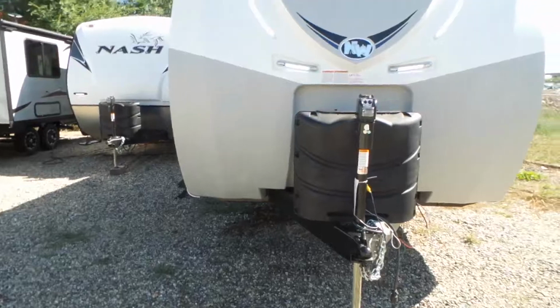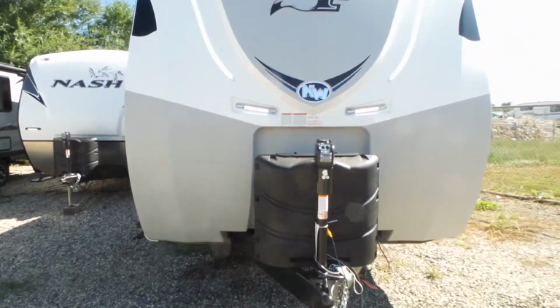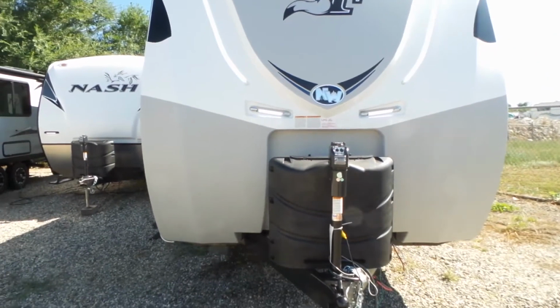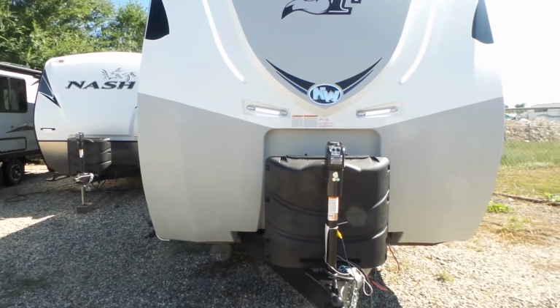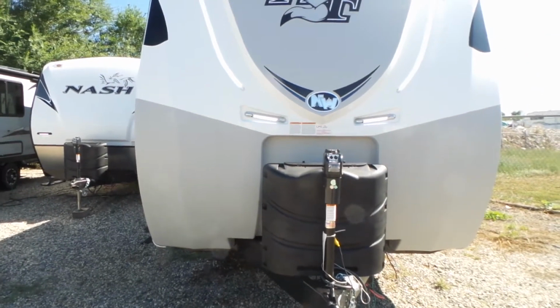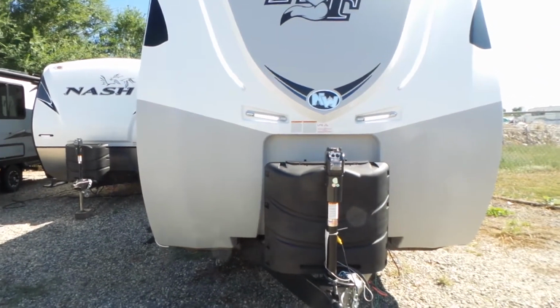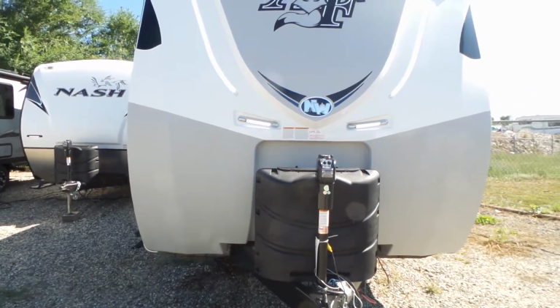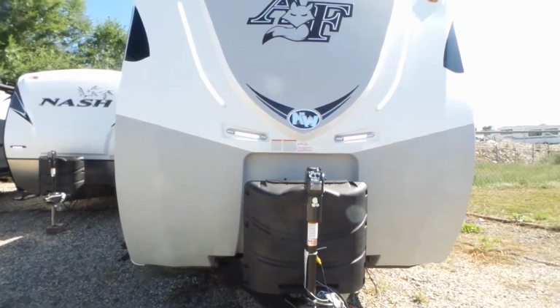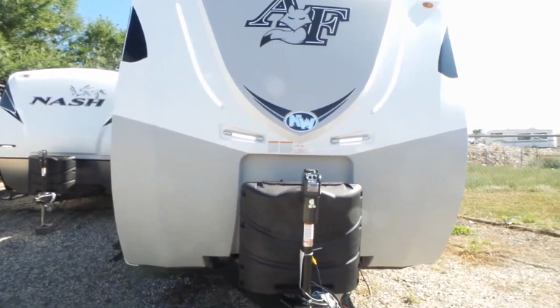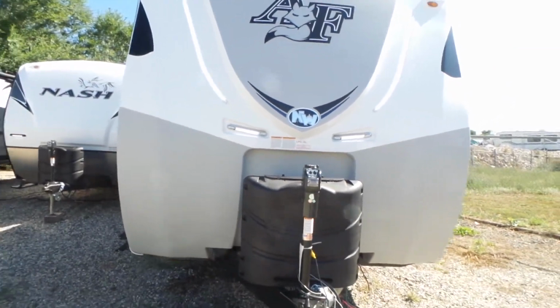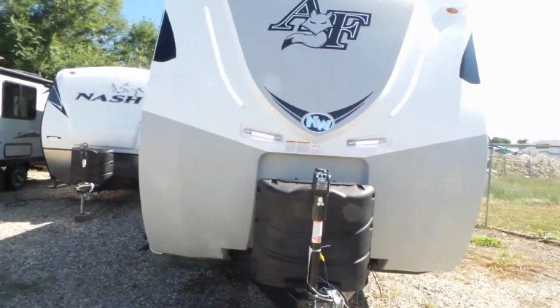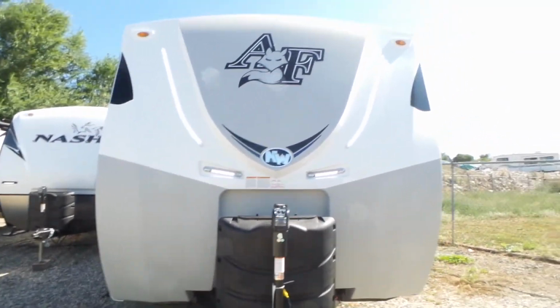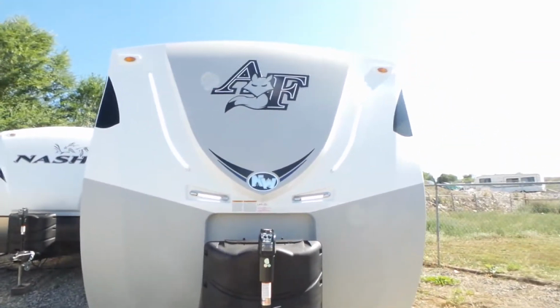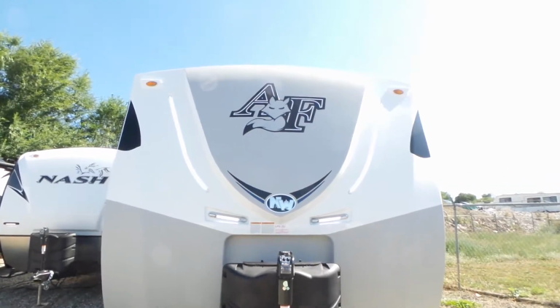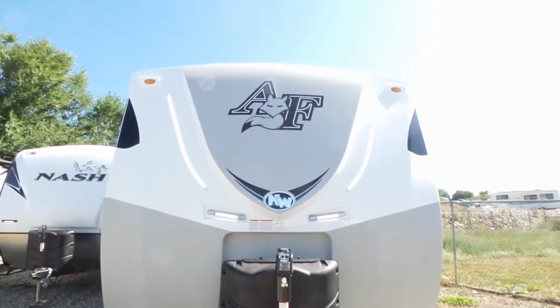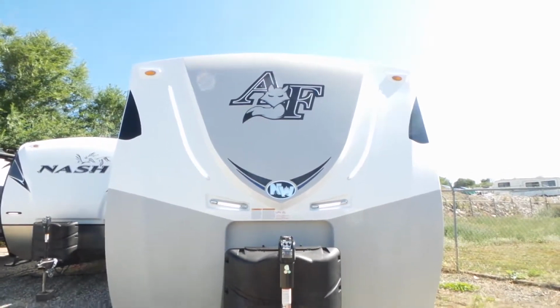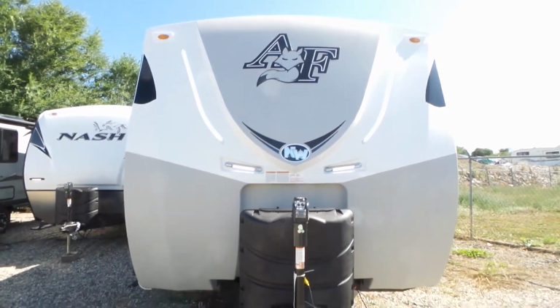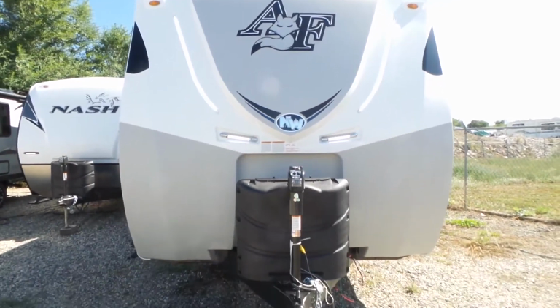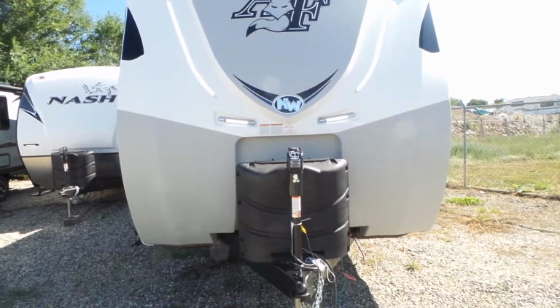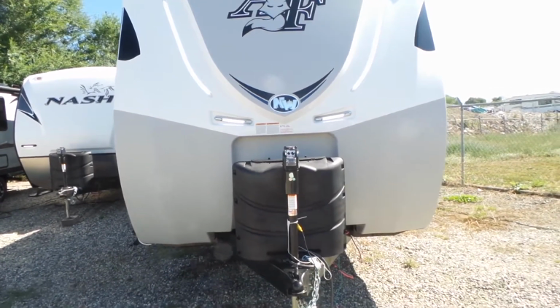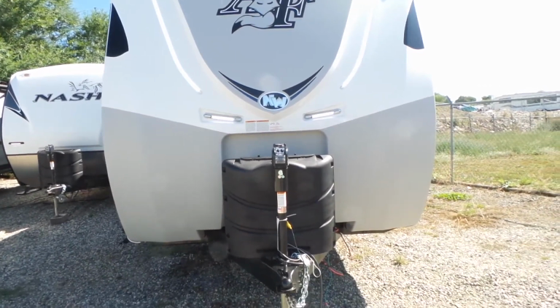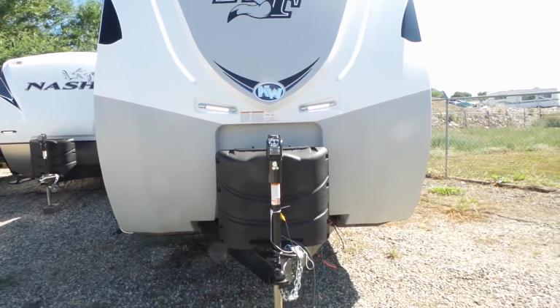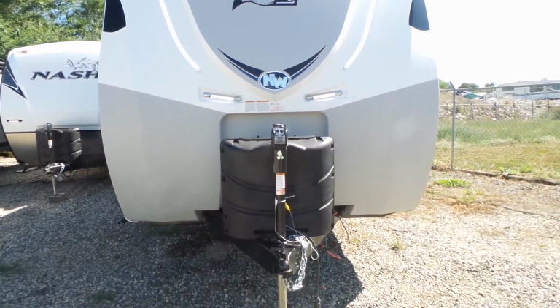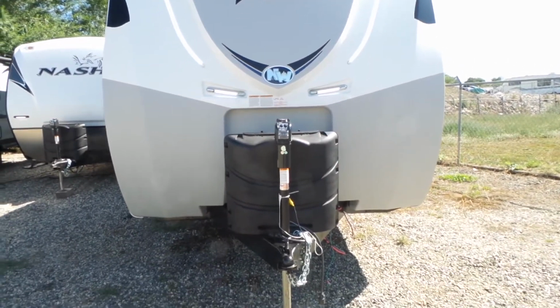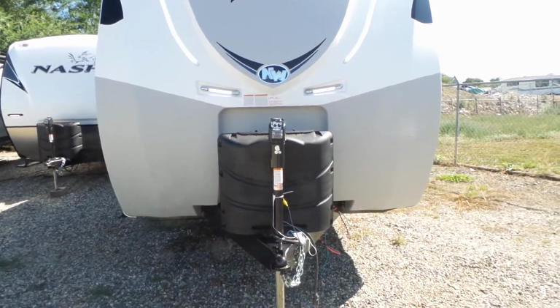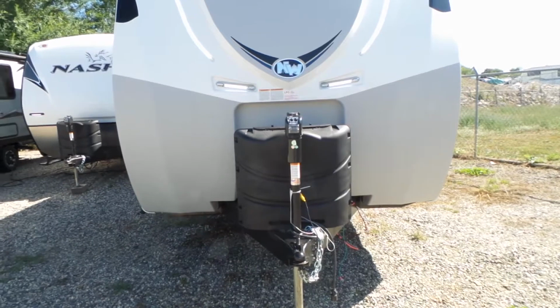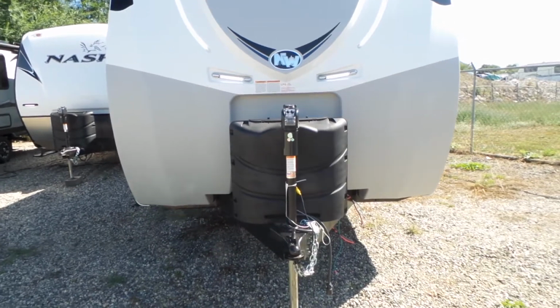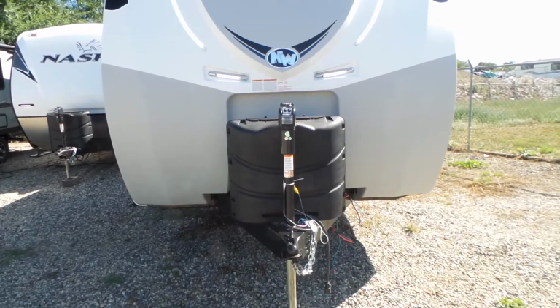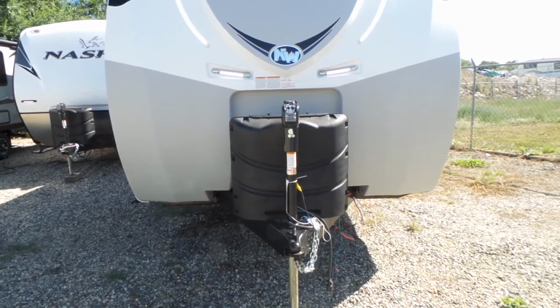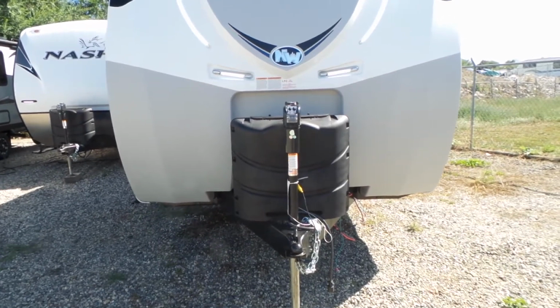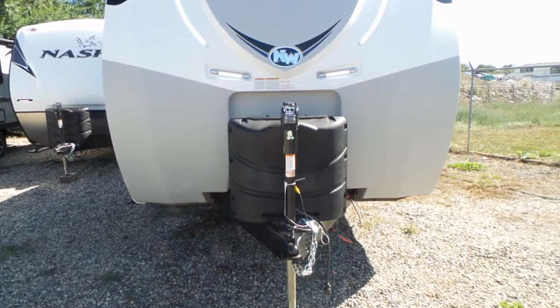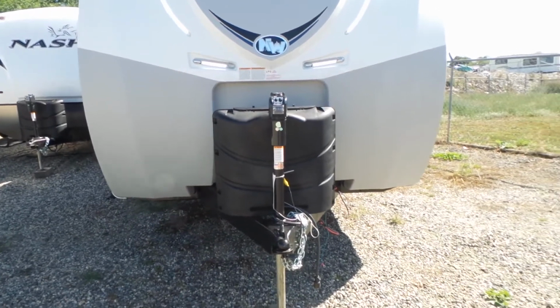Welcome to Mike Roseman RV Sales. My name is Mike Making and today I'd like to show you this Arctic Fox 22G. It's a 2020 model and it's RV number 3572.